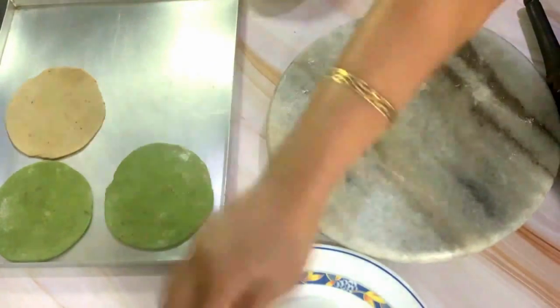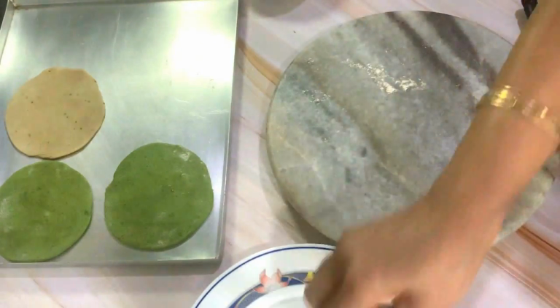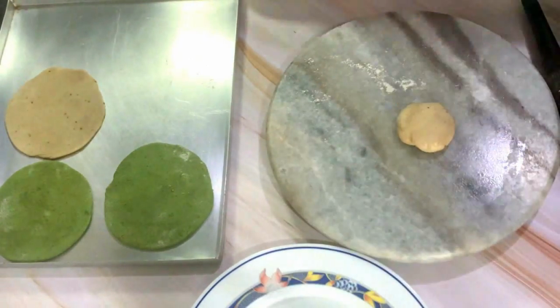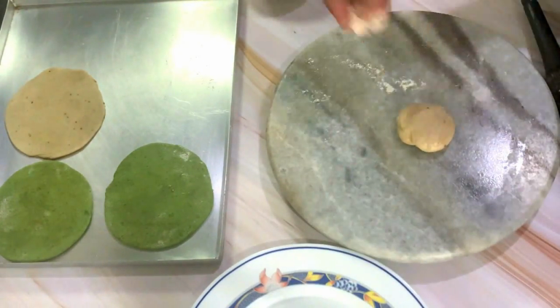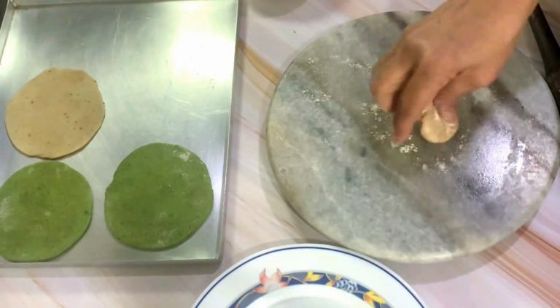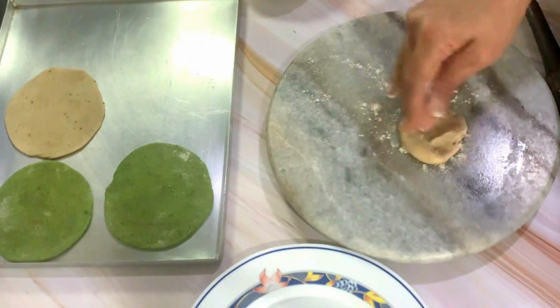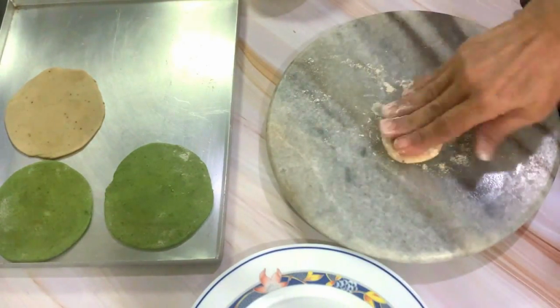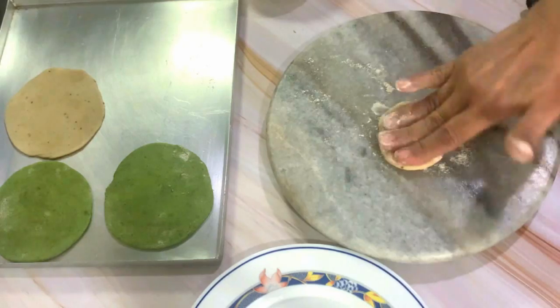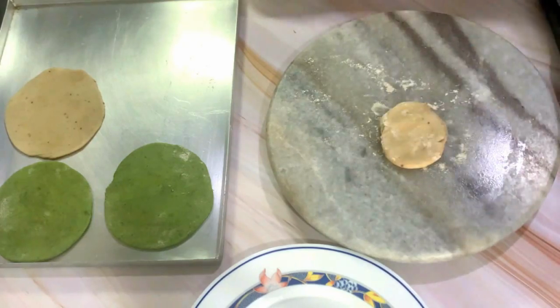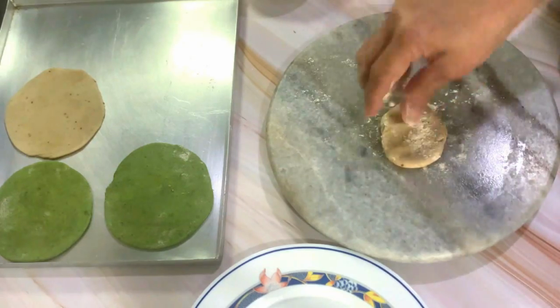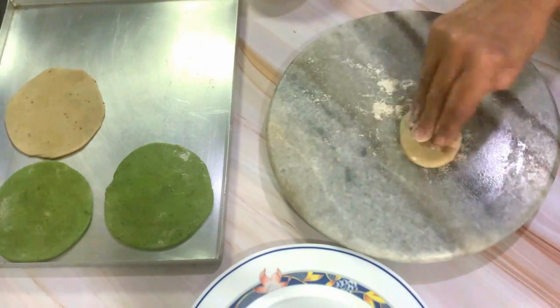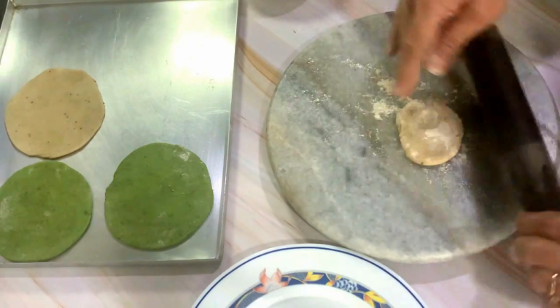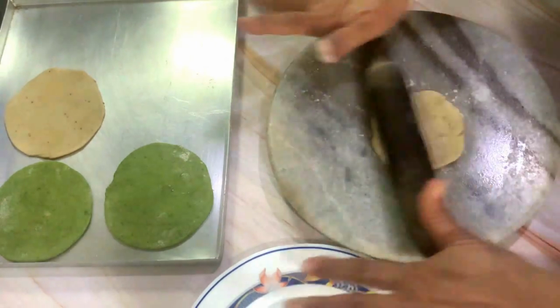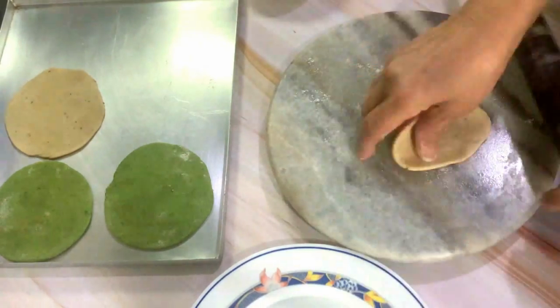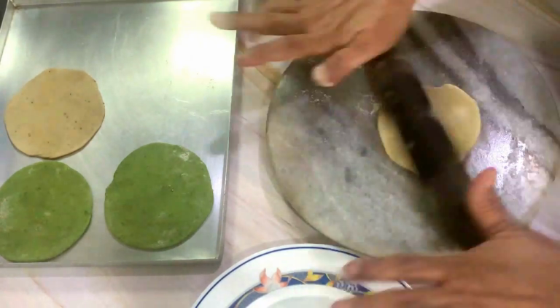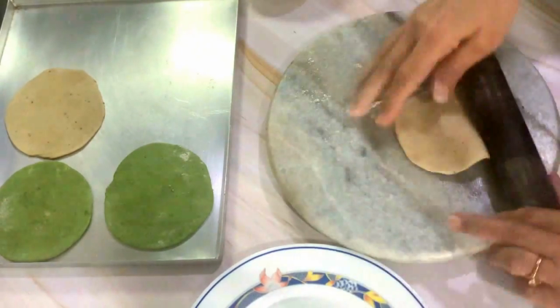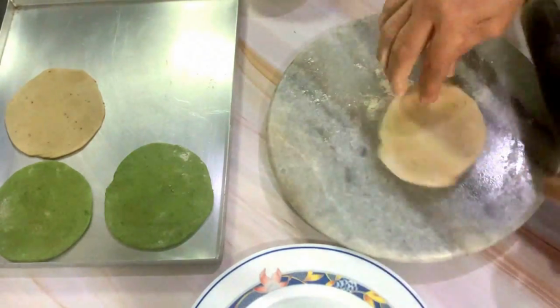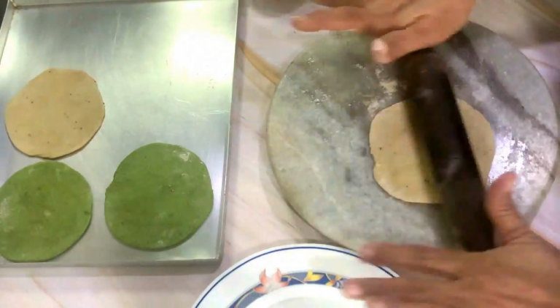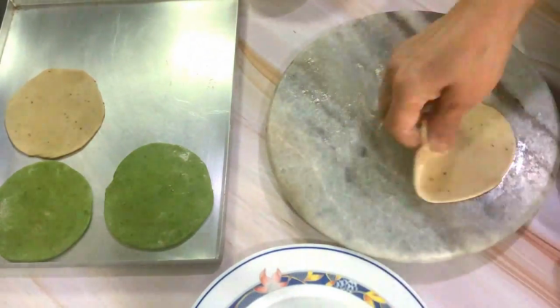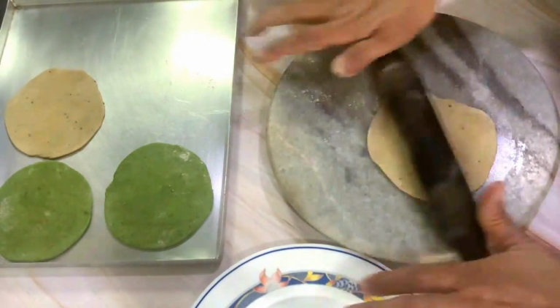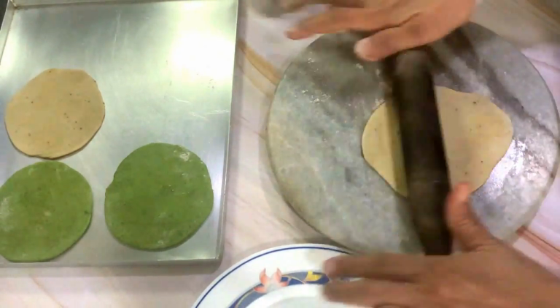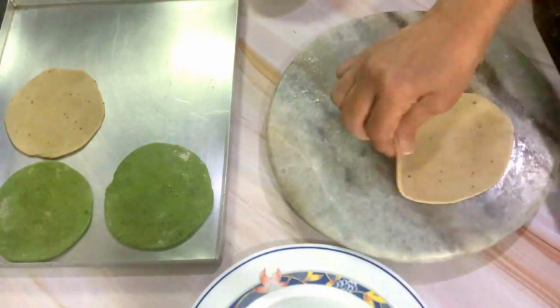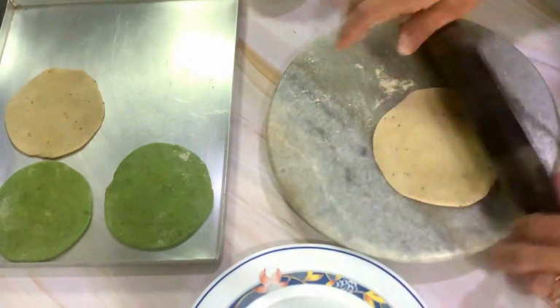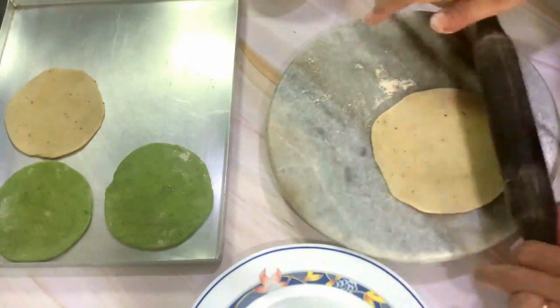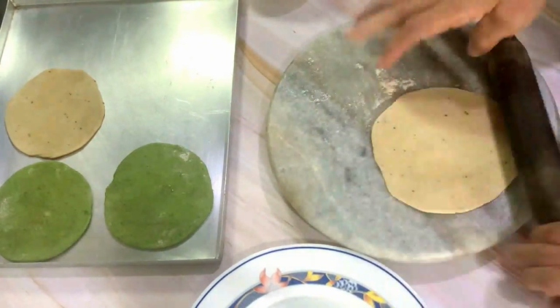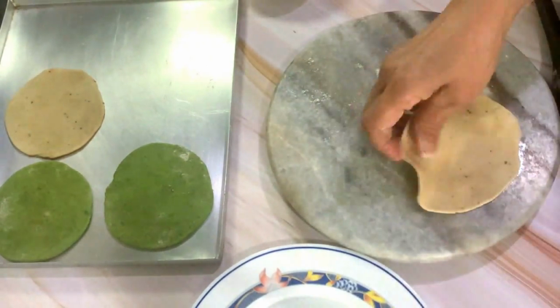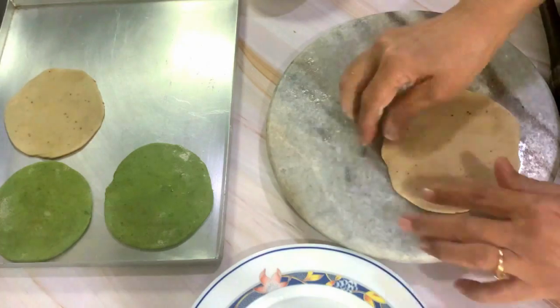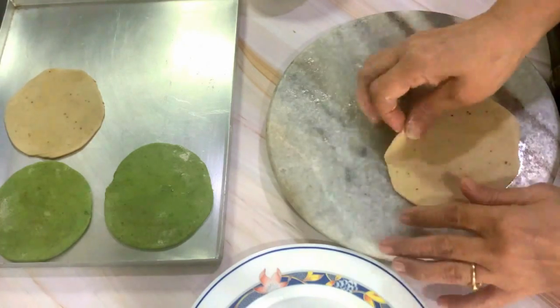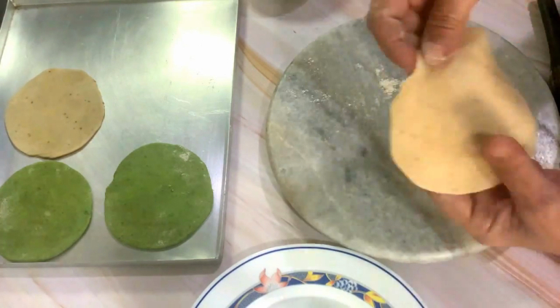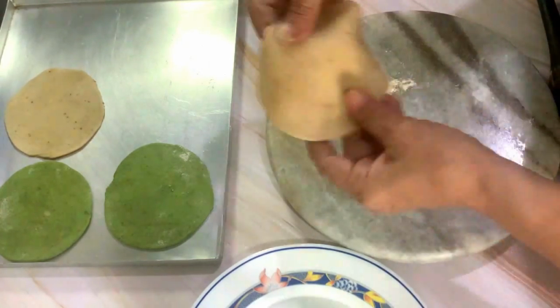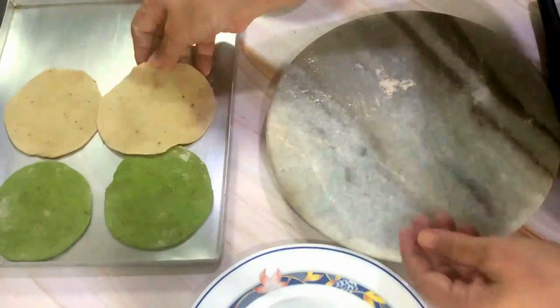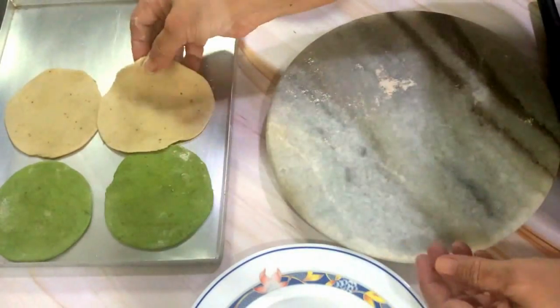These puris can also be relished with just papad and curd, pickle, etc., or you can even serve with some curry on the side.